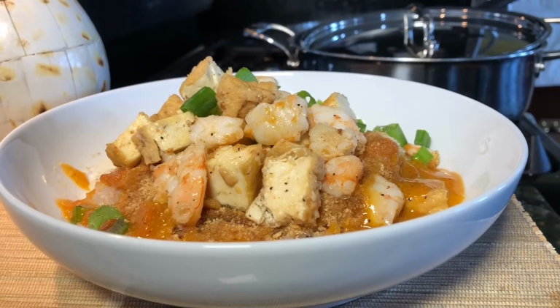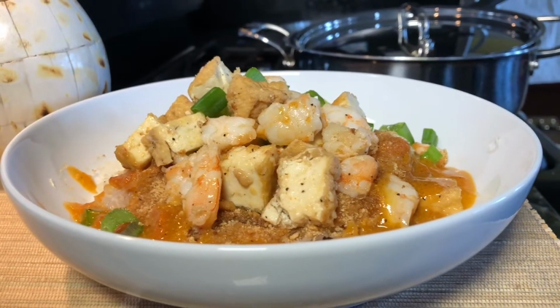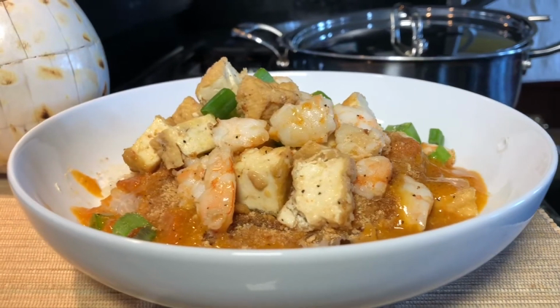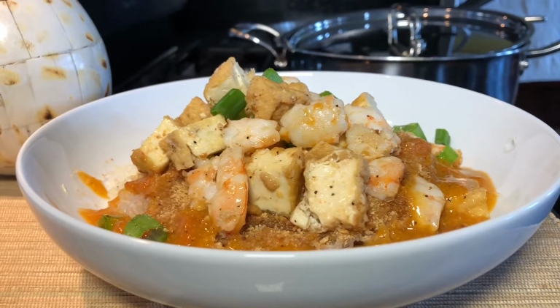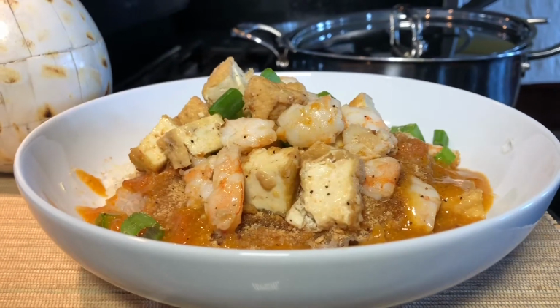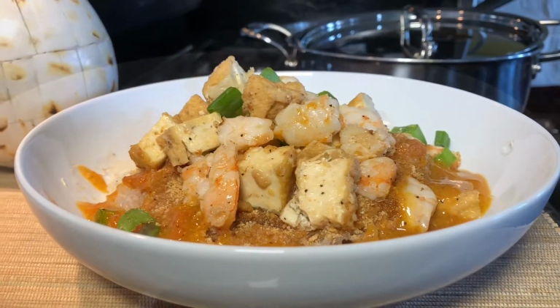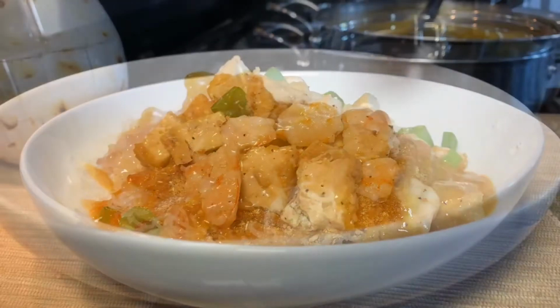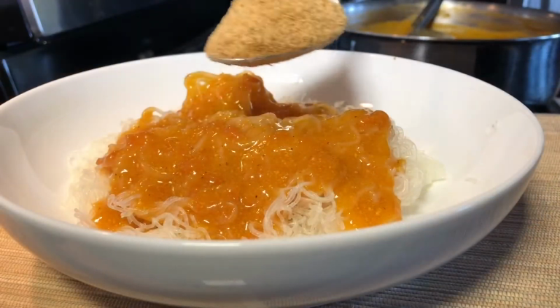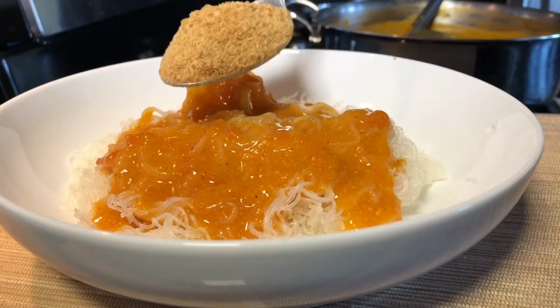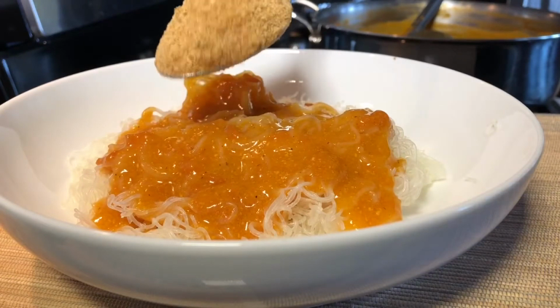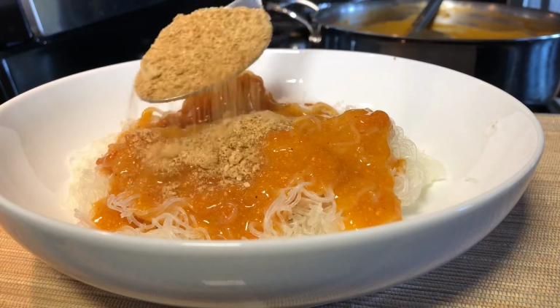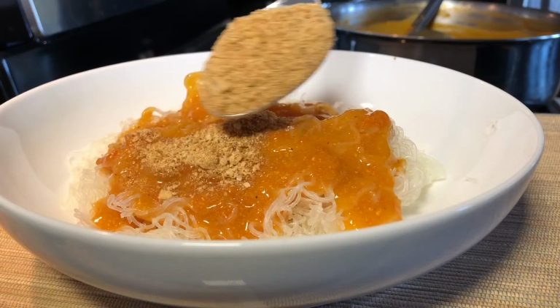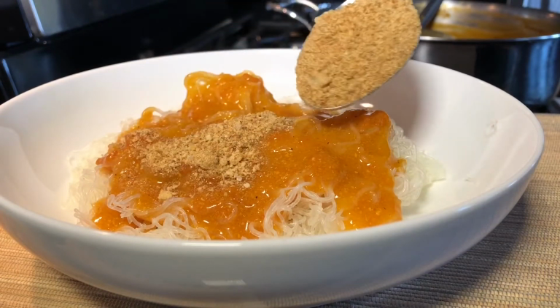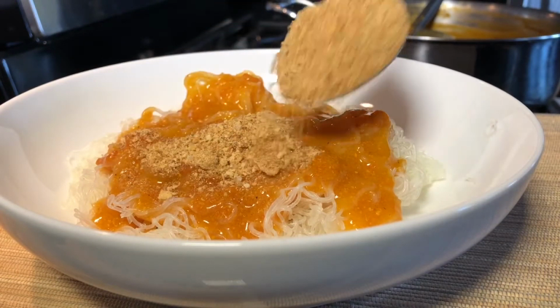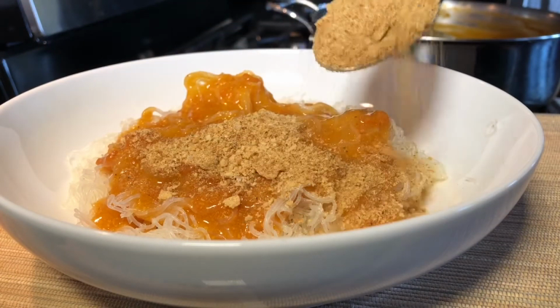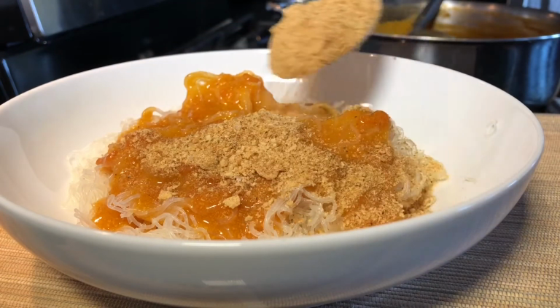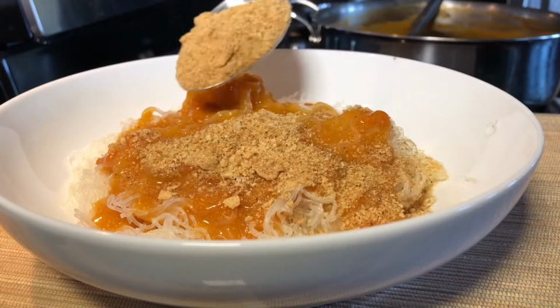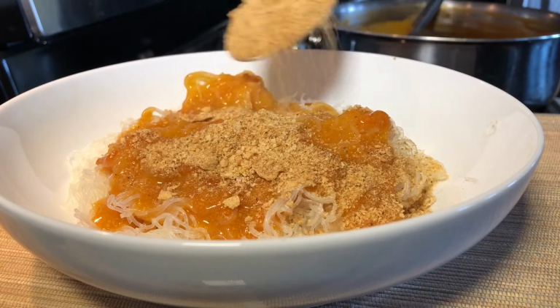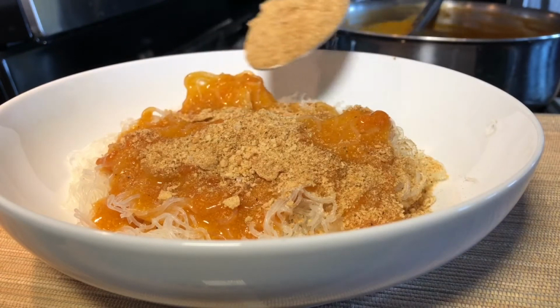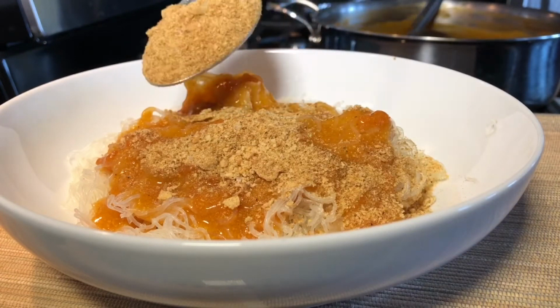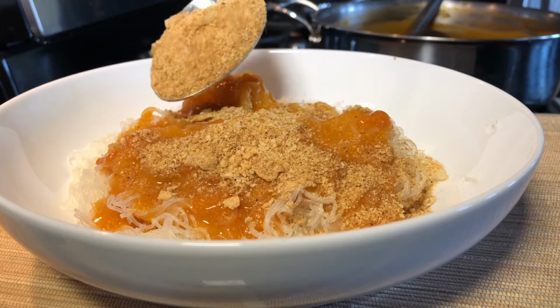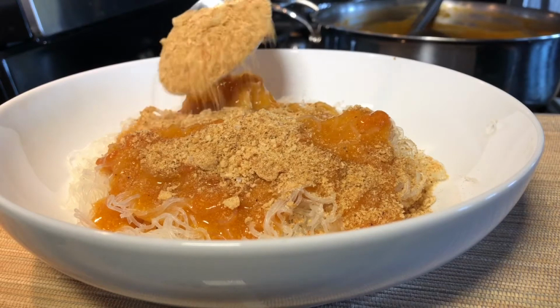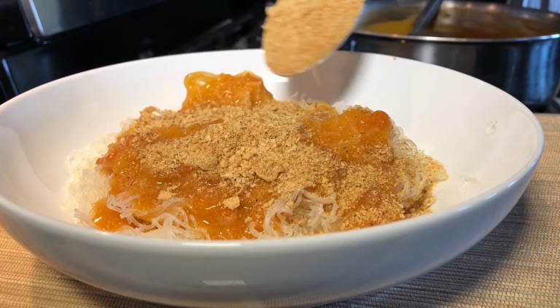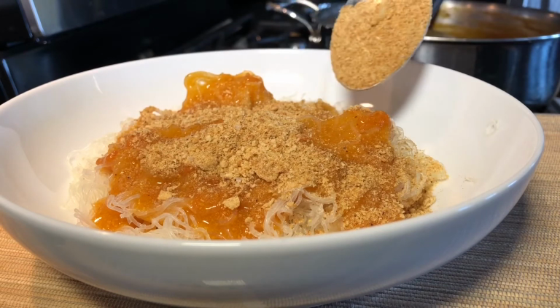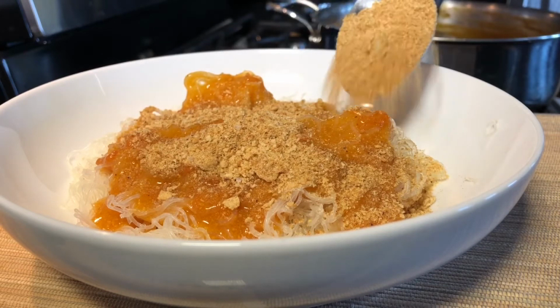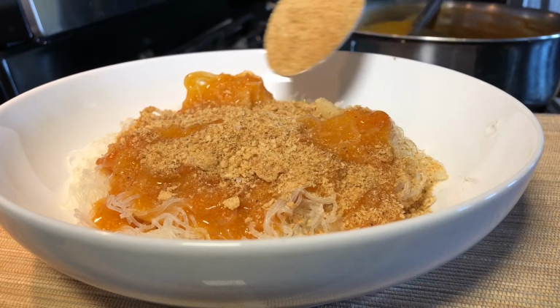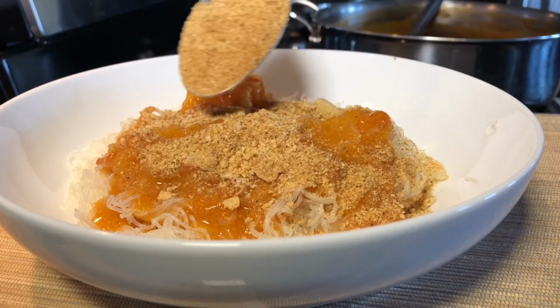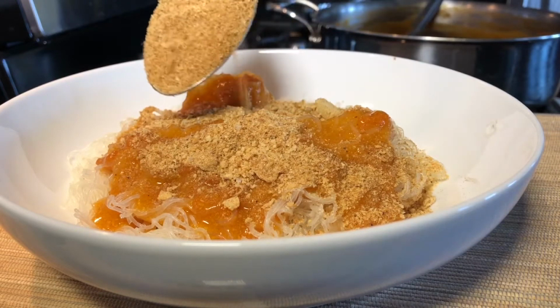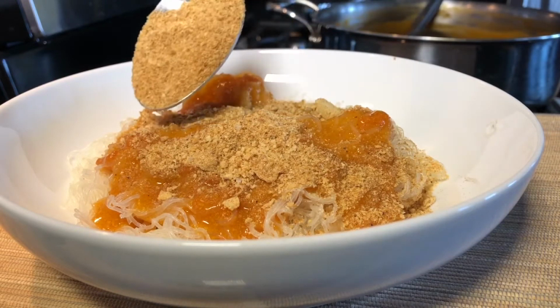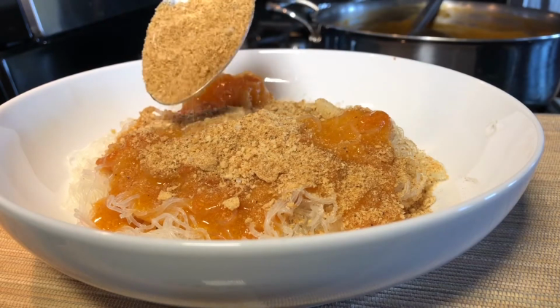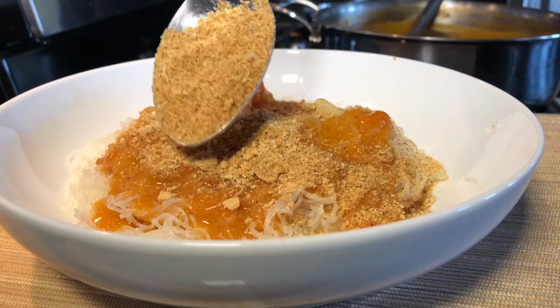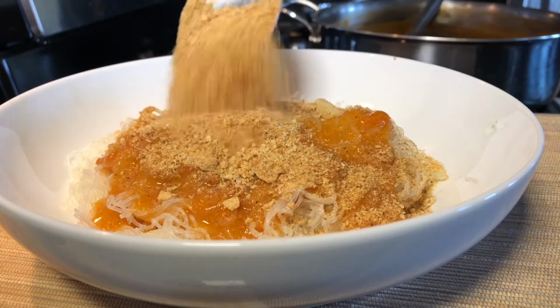You want to enjoy palabok but you don't want to eat meat? Okay, I'm not adding chicharron. Guess what I'm adding — watch the entire video and see what I just made that tastes like chicharron.